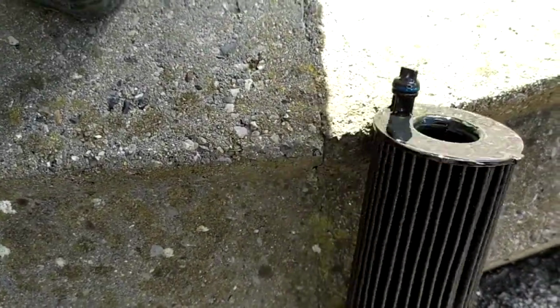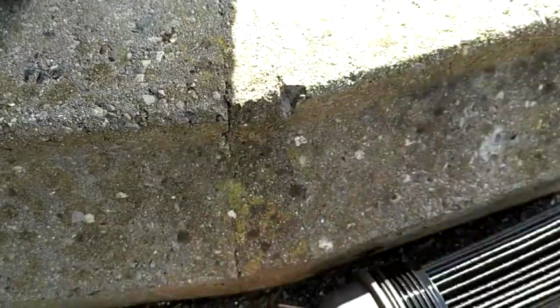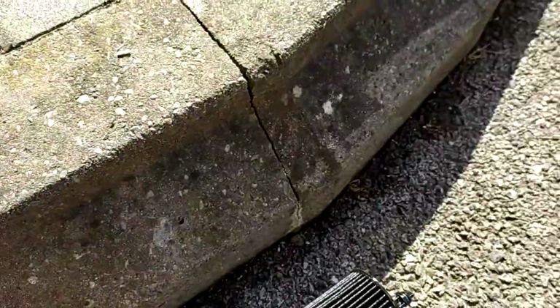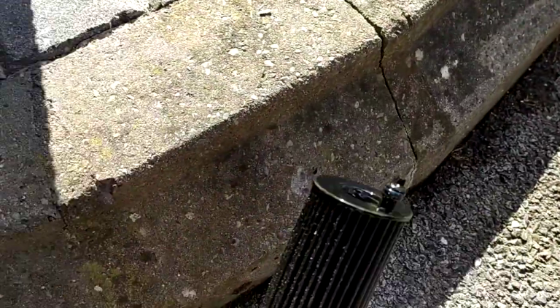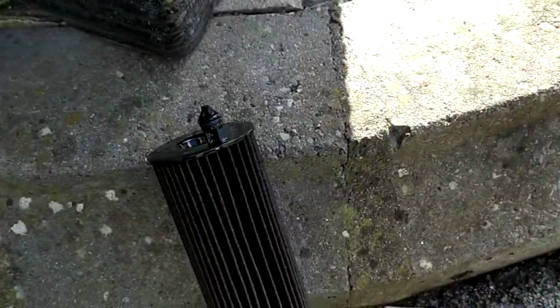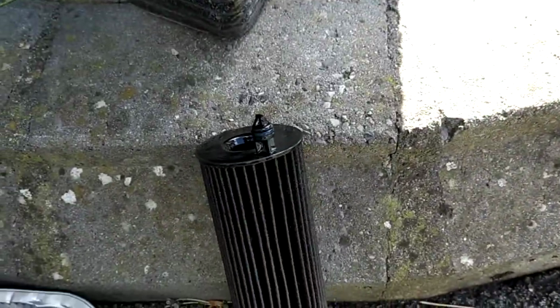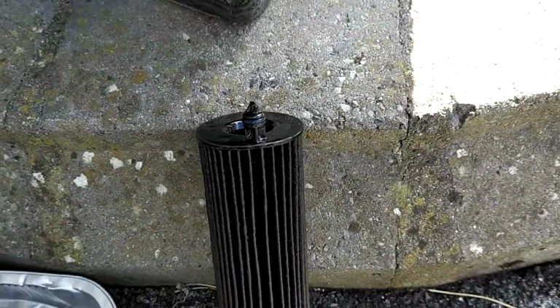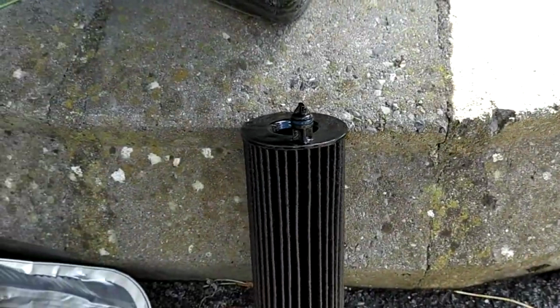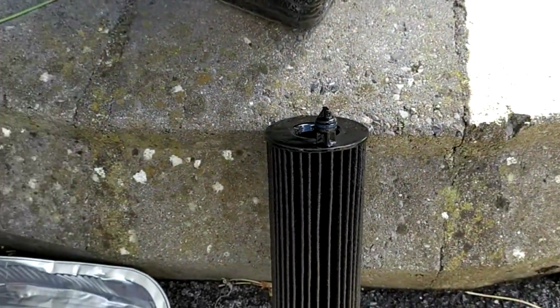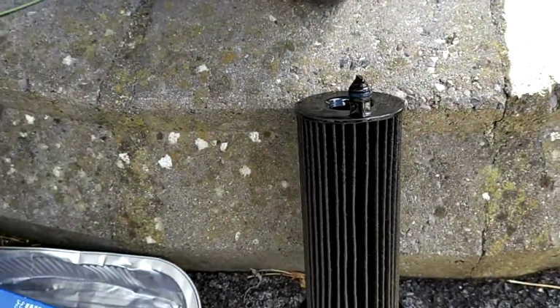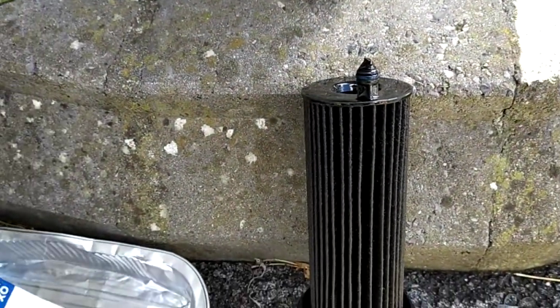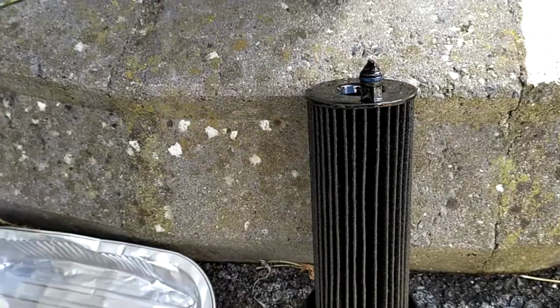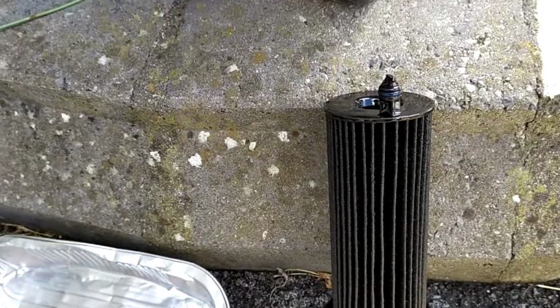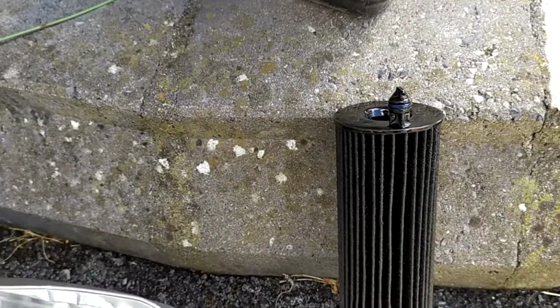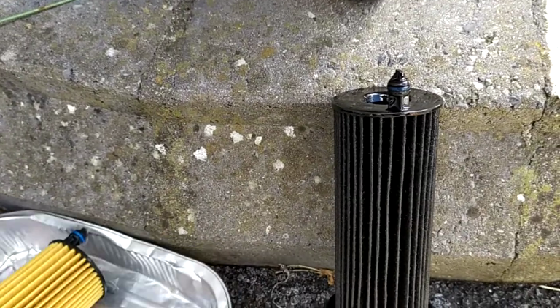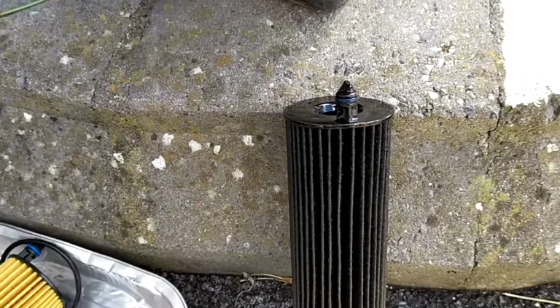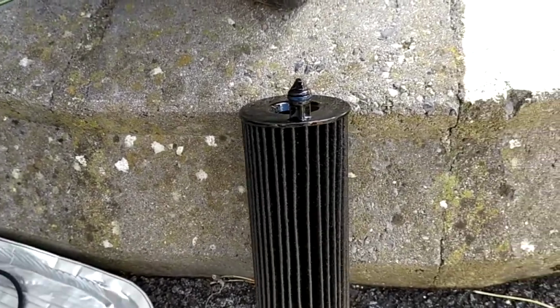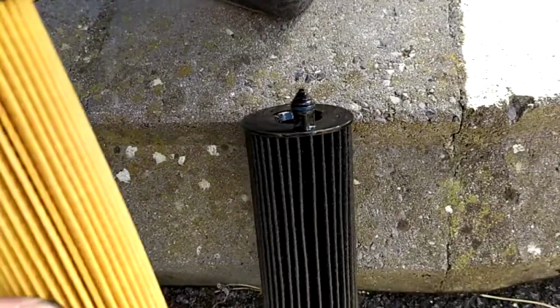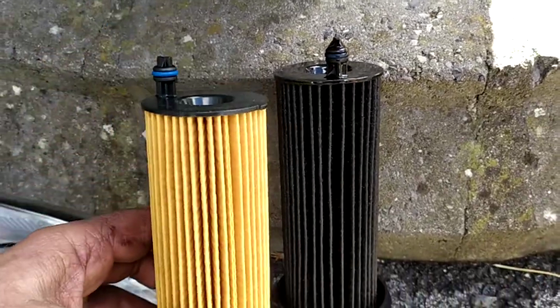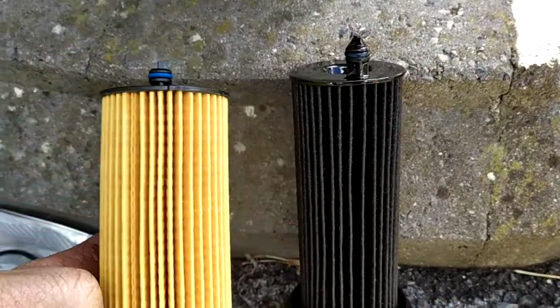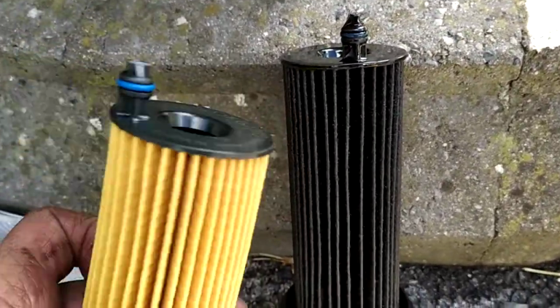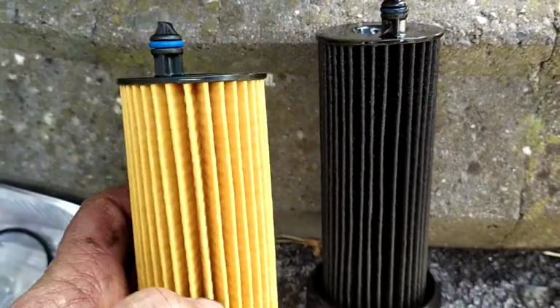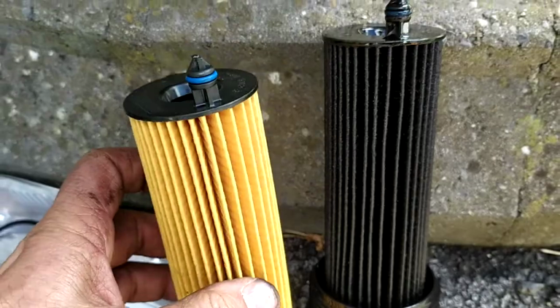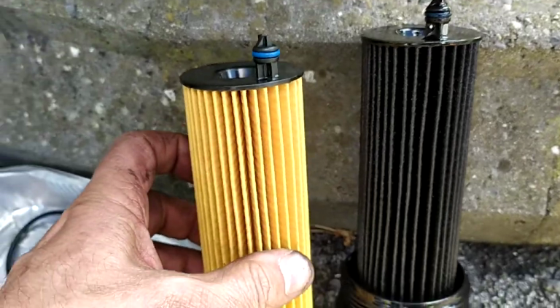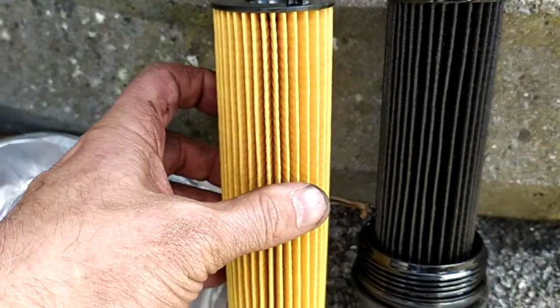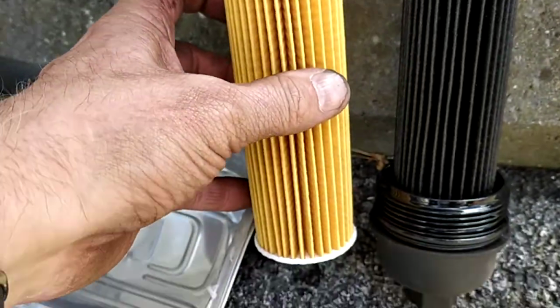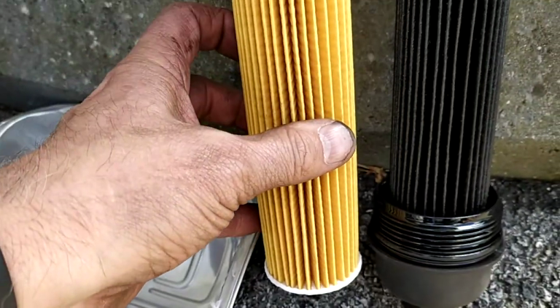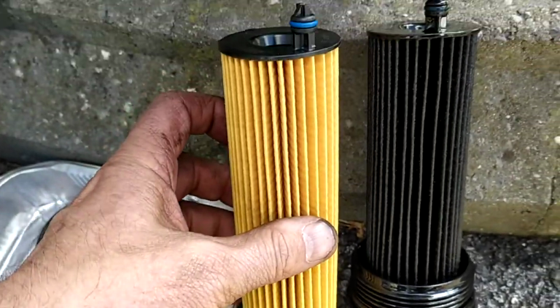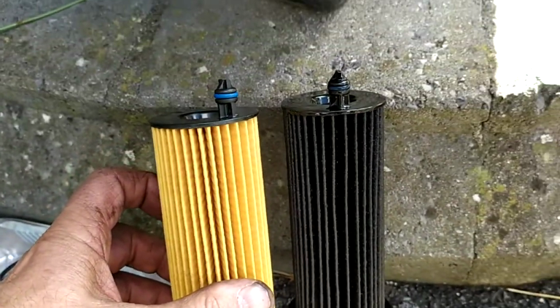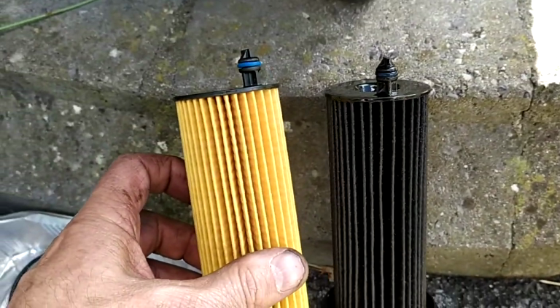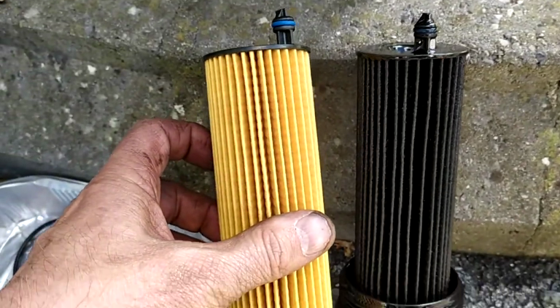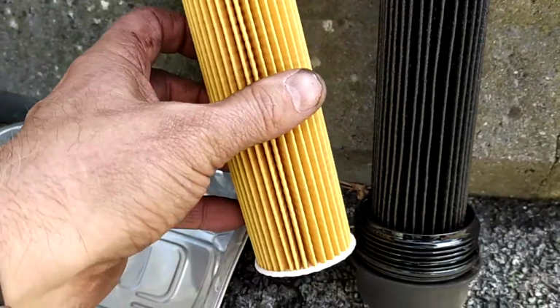Here you'll see on this filter there's a sort of spud sticking out of the end of it. As with all filters, make sure that the filter you get is similar — we can see that this is a similar filter, so that should be no problem.